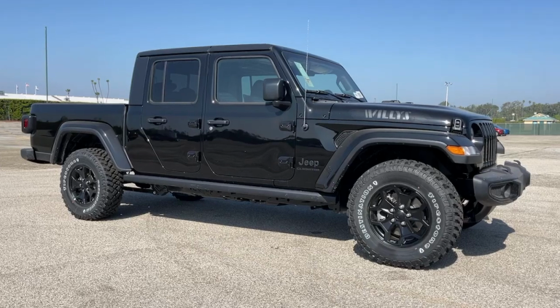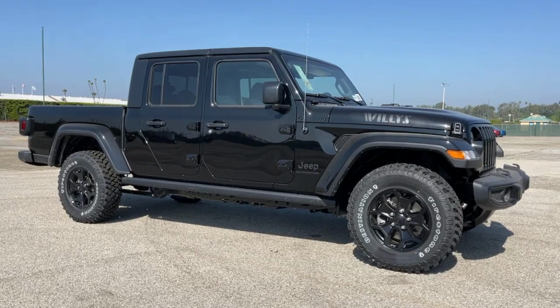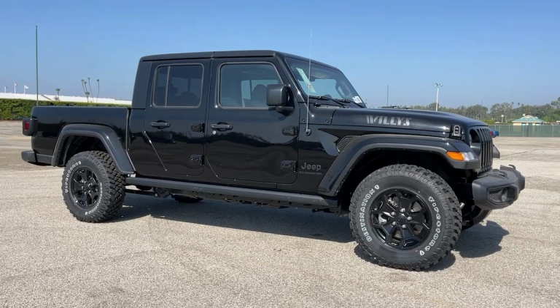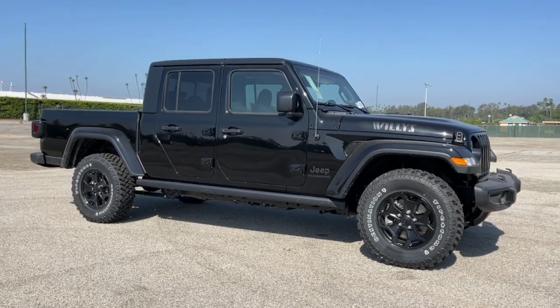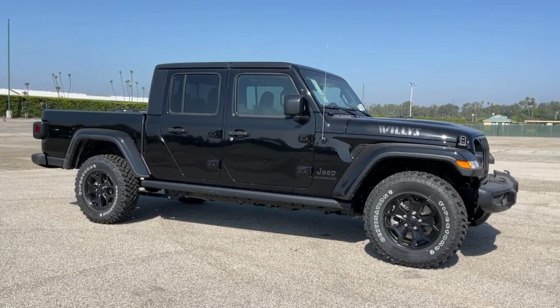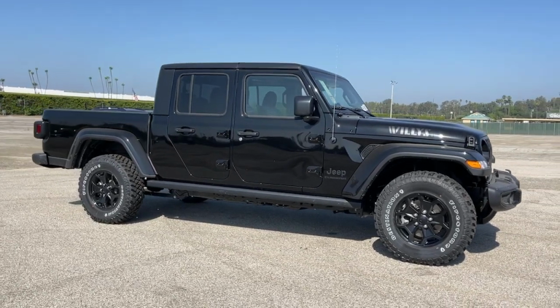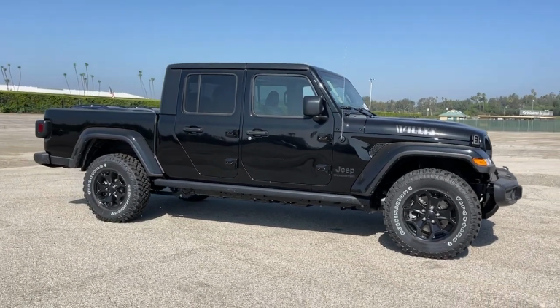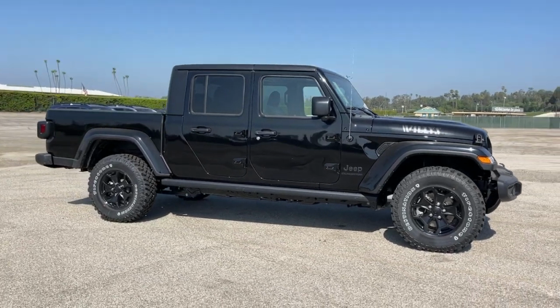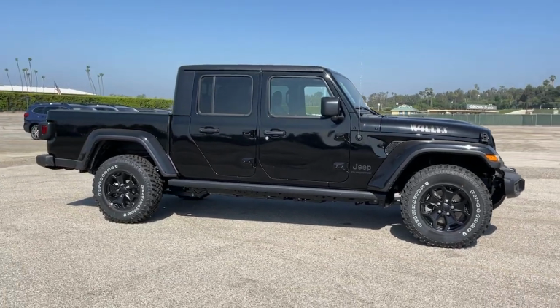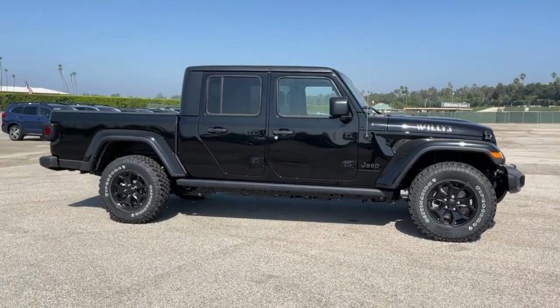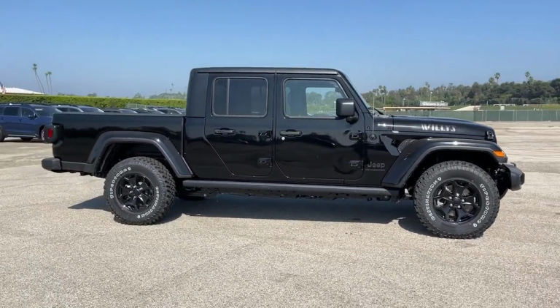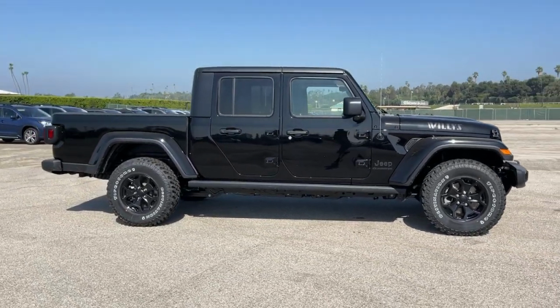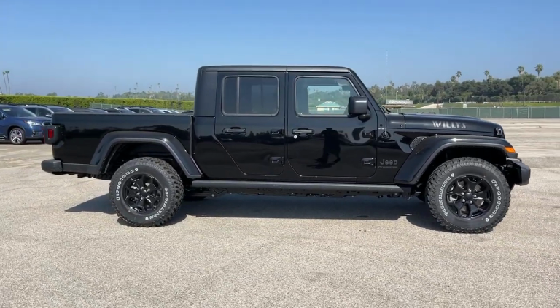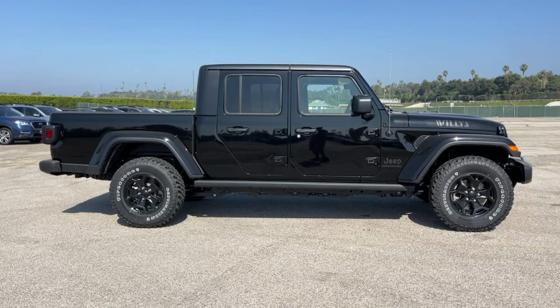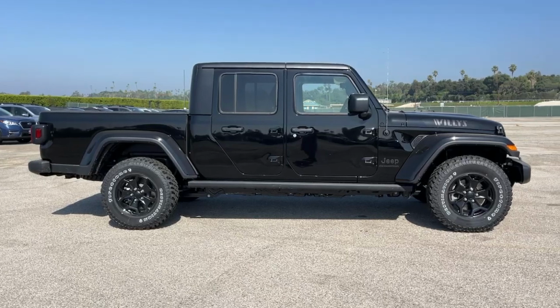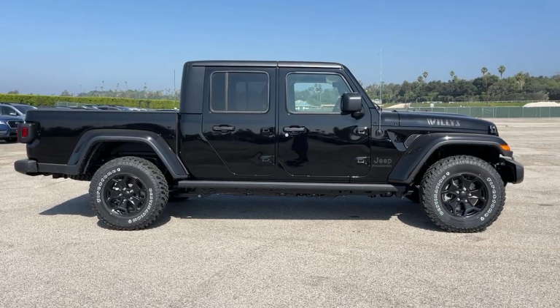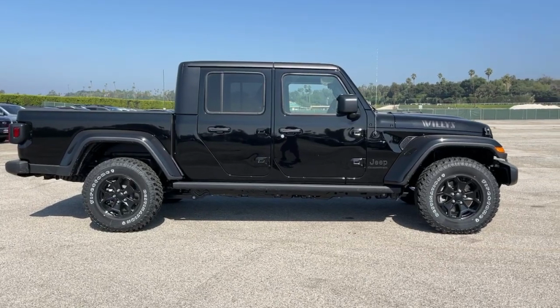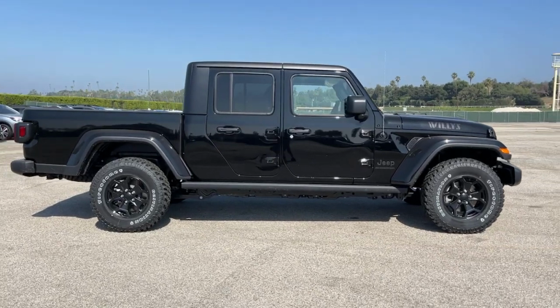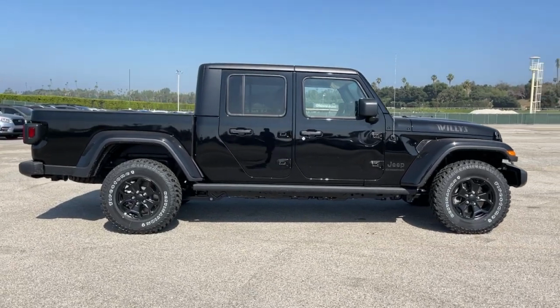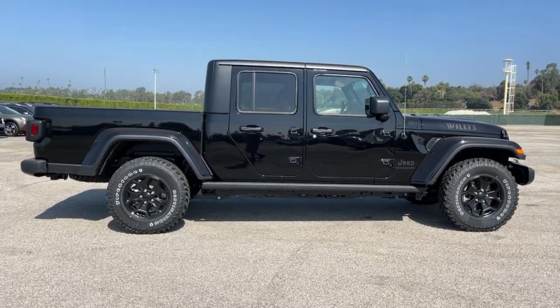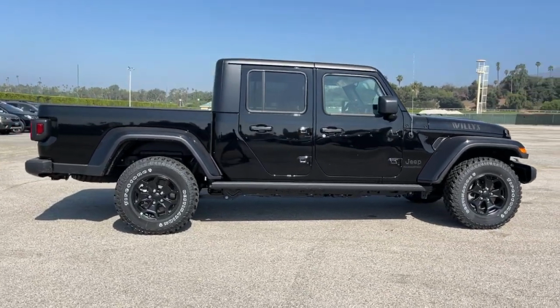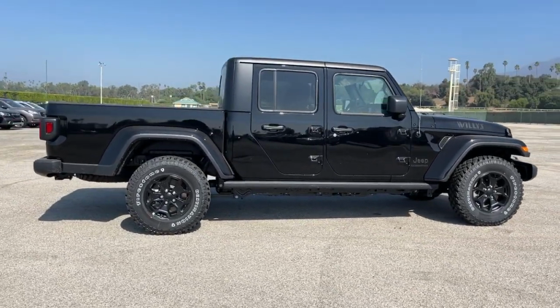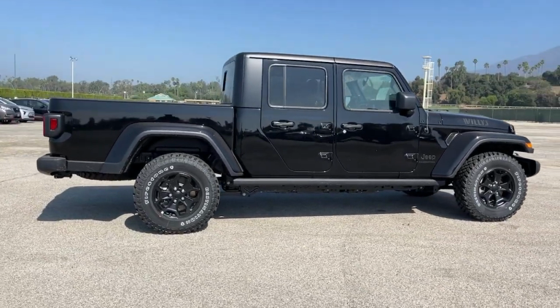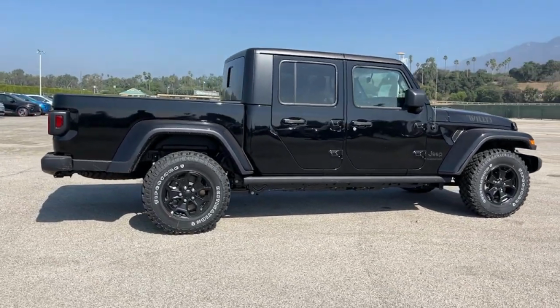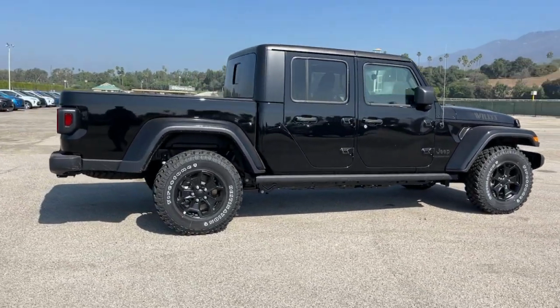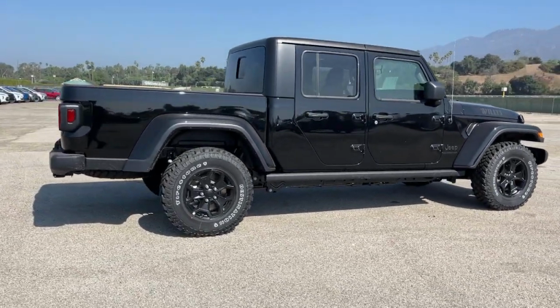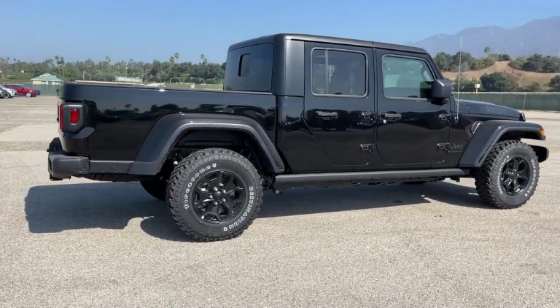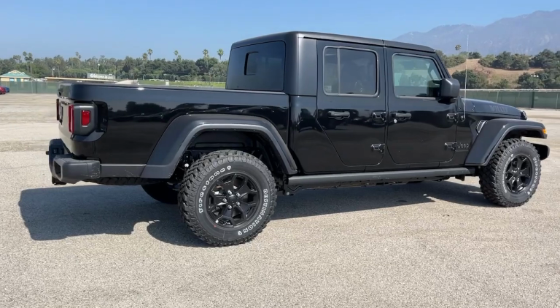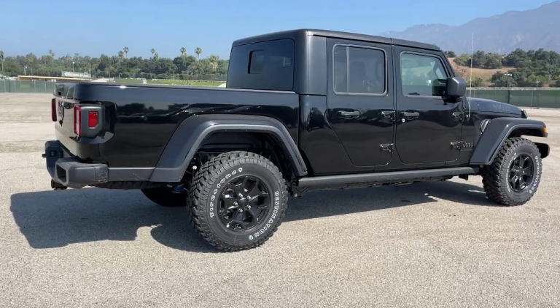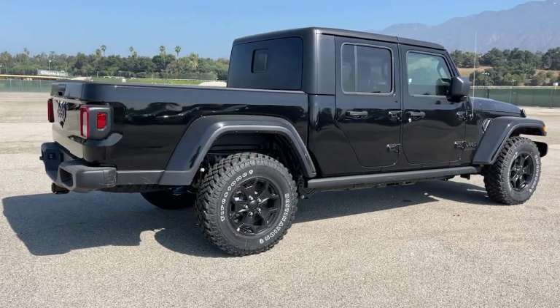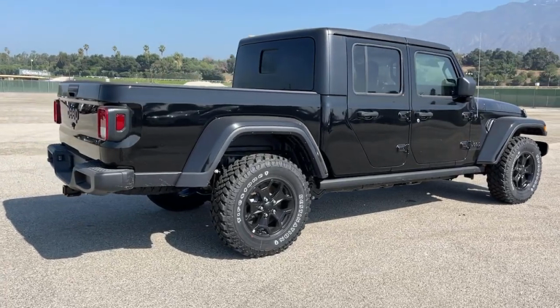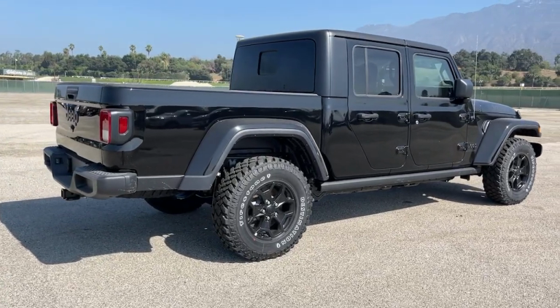Get into a car with value. 2022 Jeep Gladiator. Enjoy a view of this trail-ready Jeep Gladiator, the mid-size pickup designed specifically for off-road exploring.